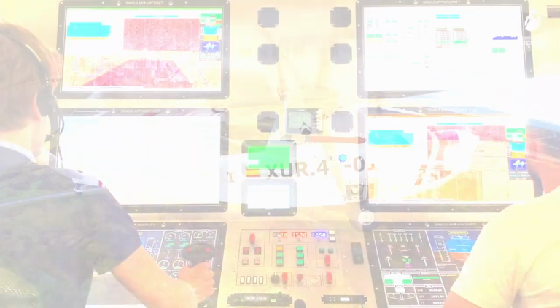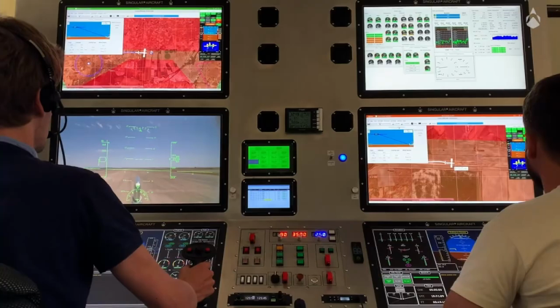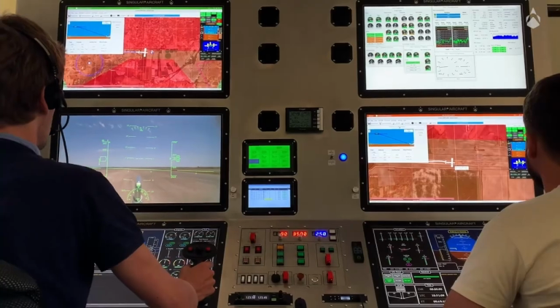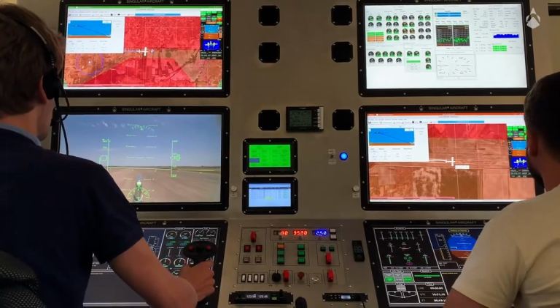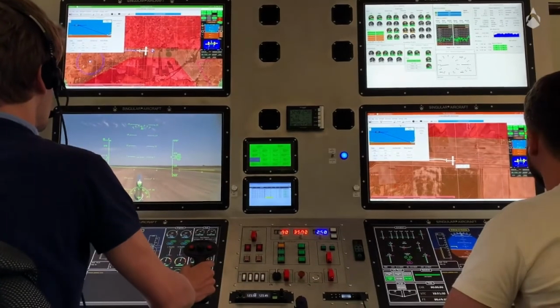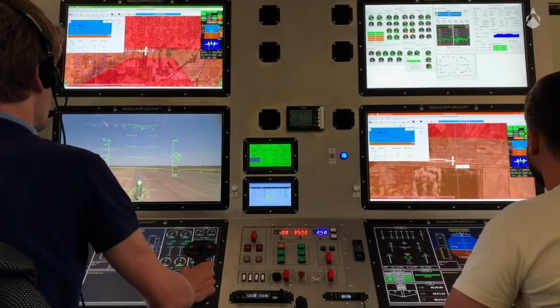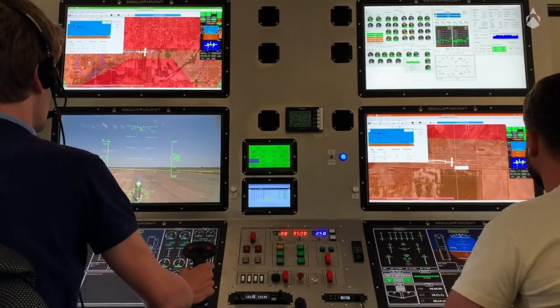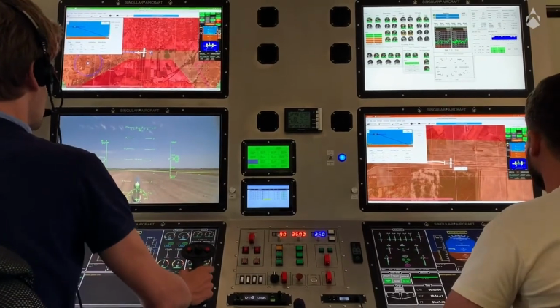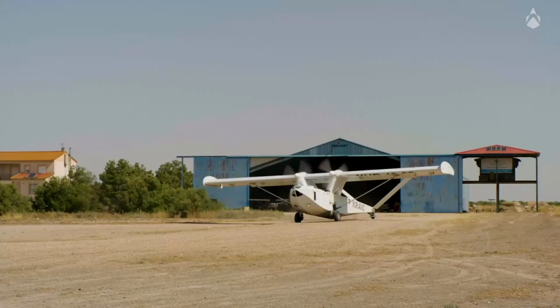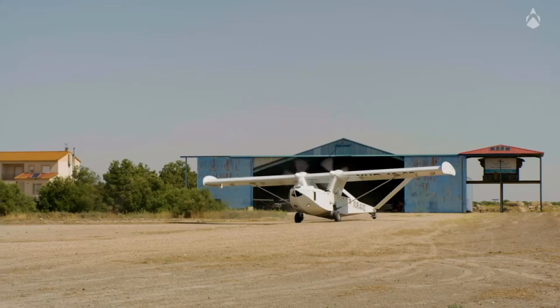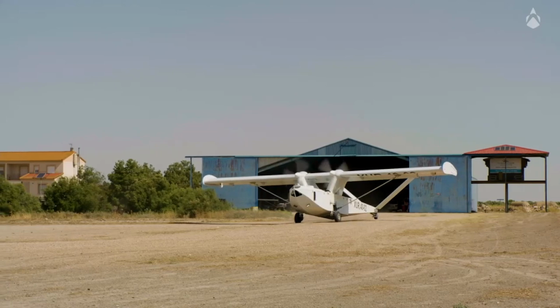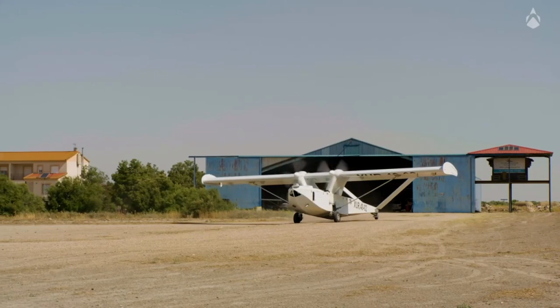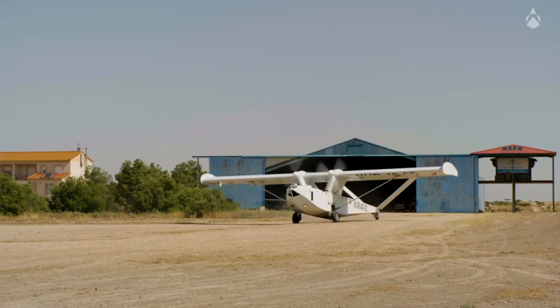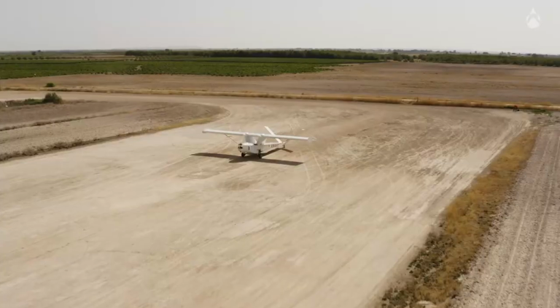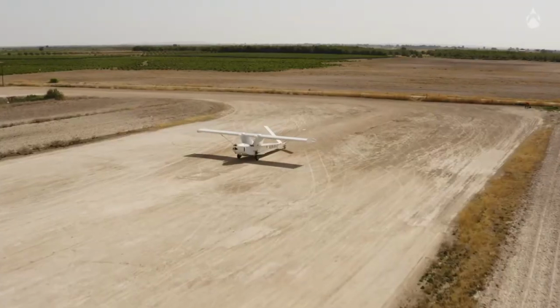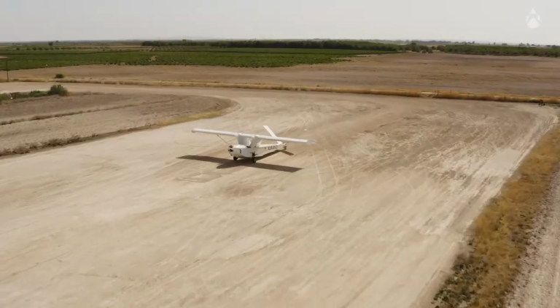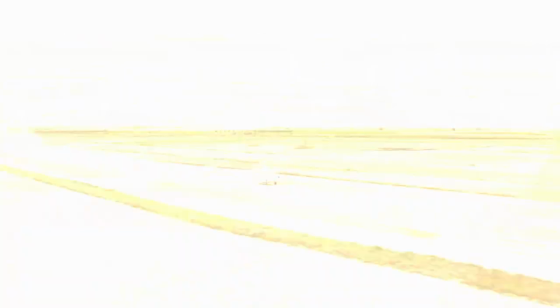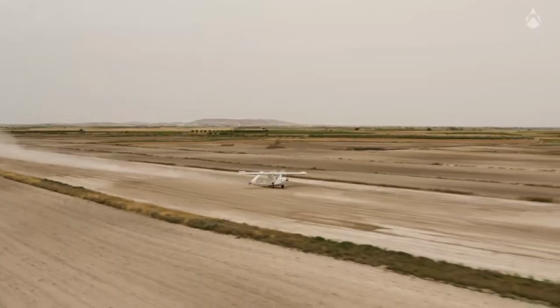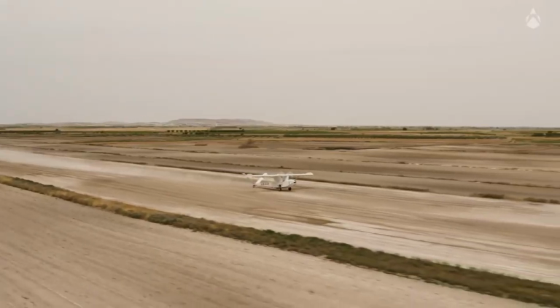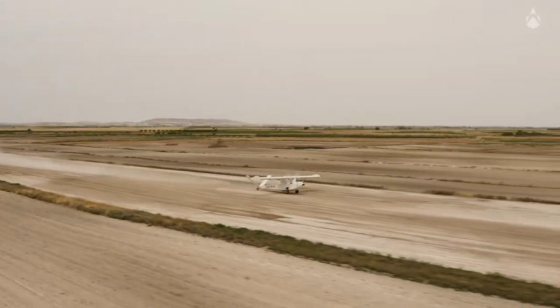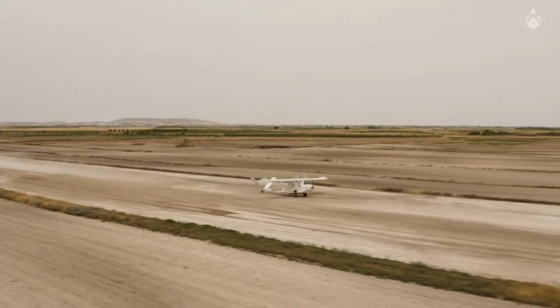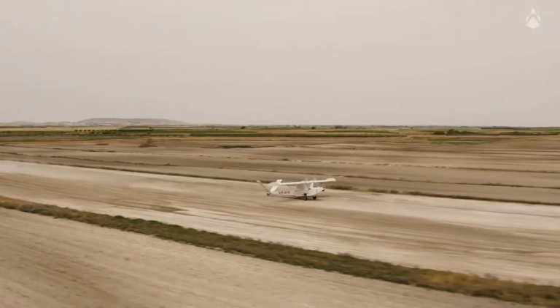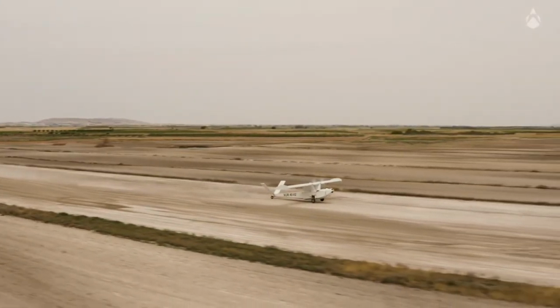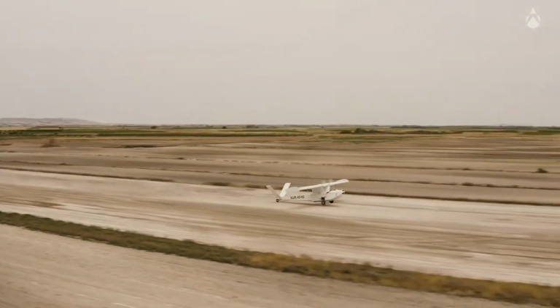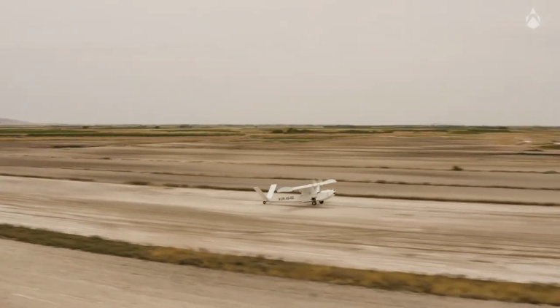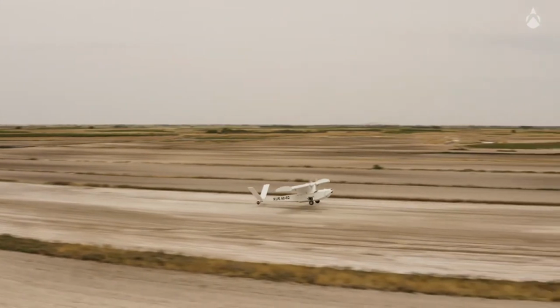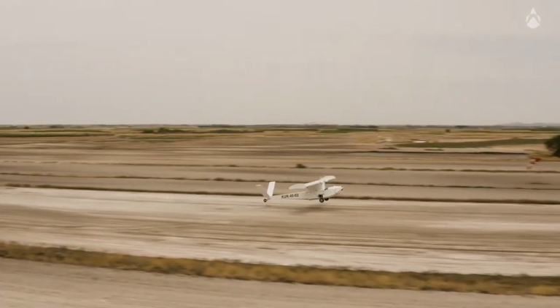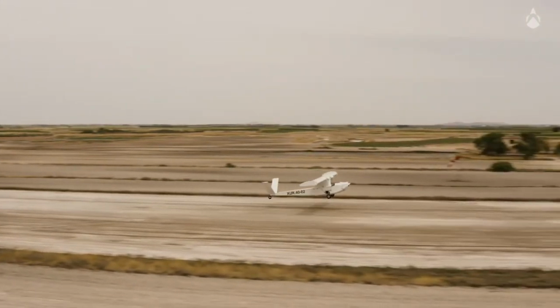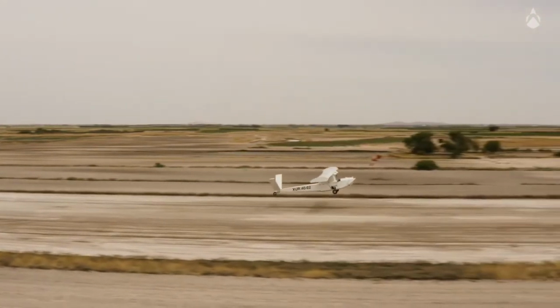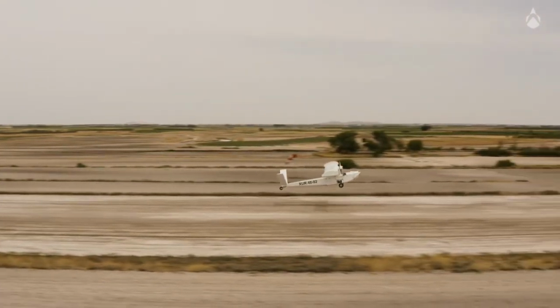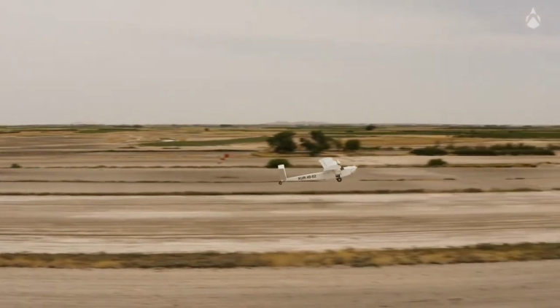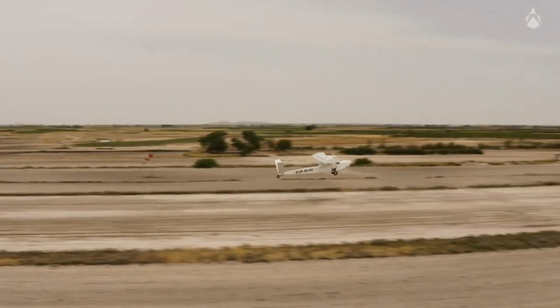The amphibious UAV is remotely piloted via an integrated ground control station, allowing the operator to control the UAV up to a 120-kilometer line-of-sight range.